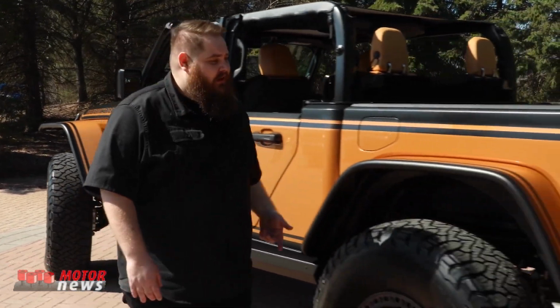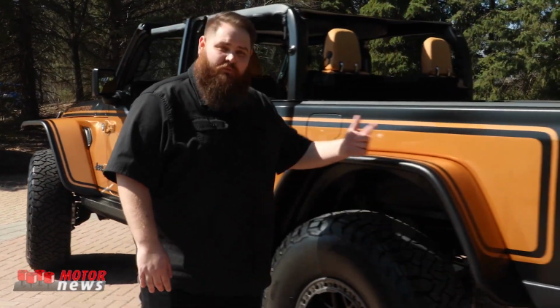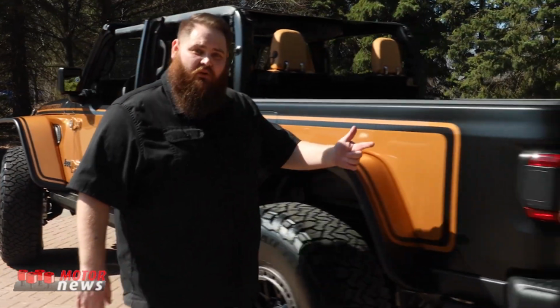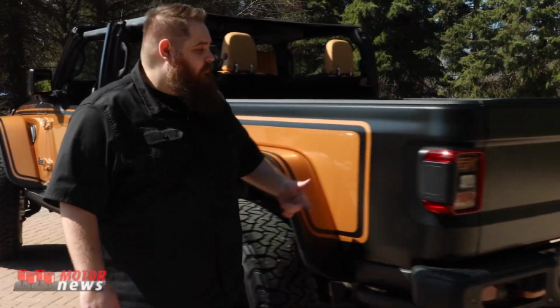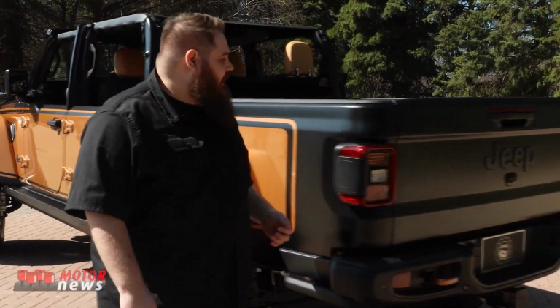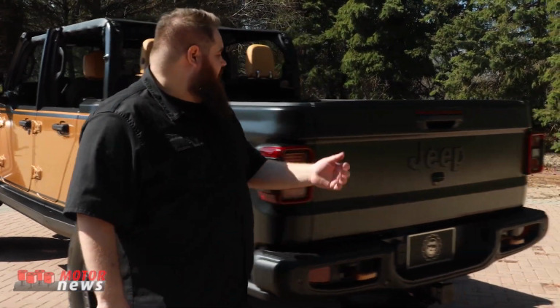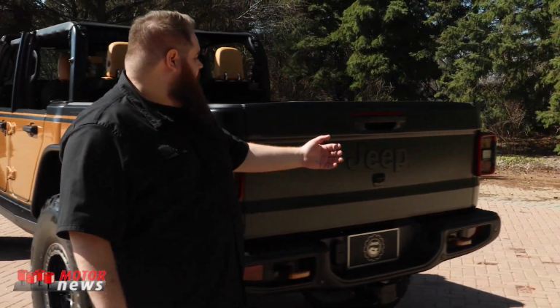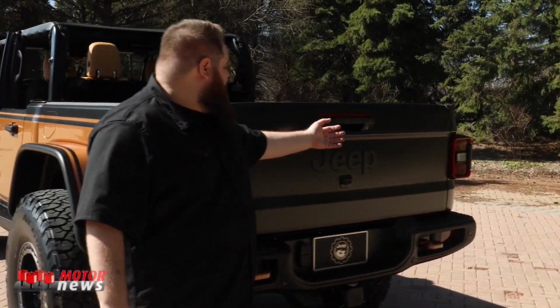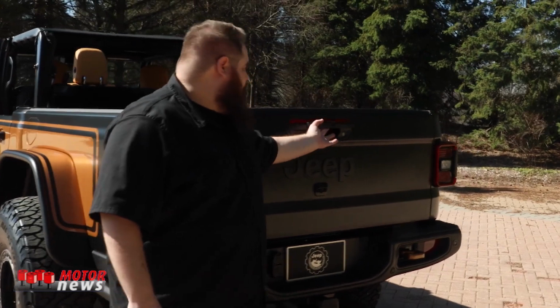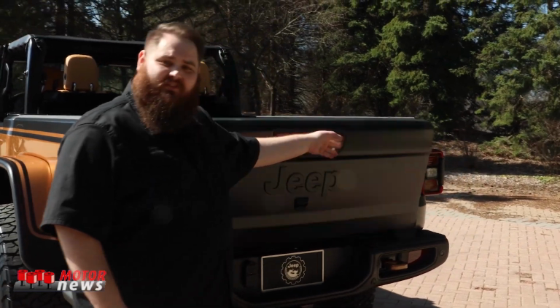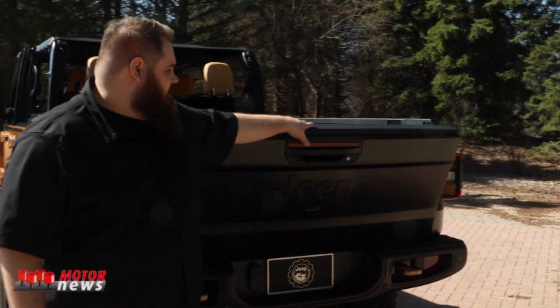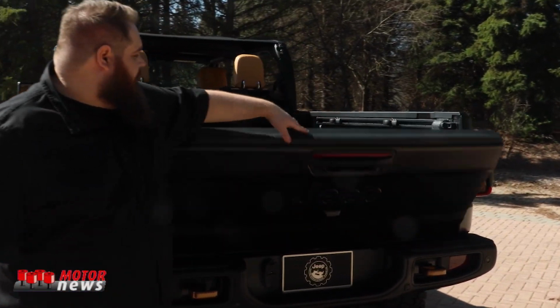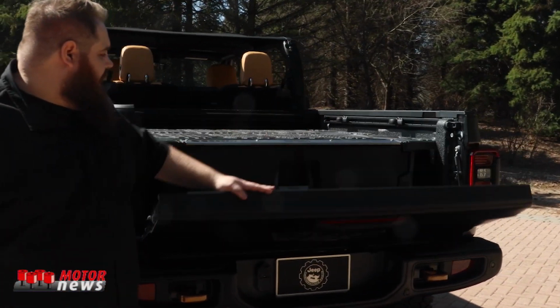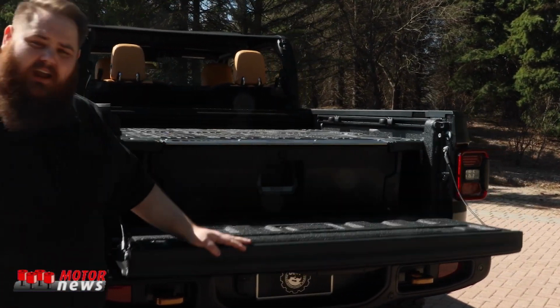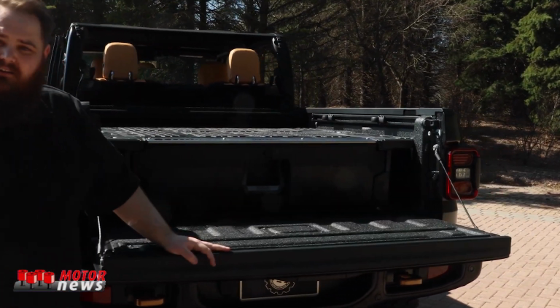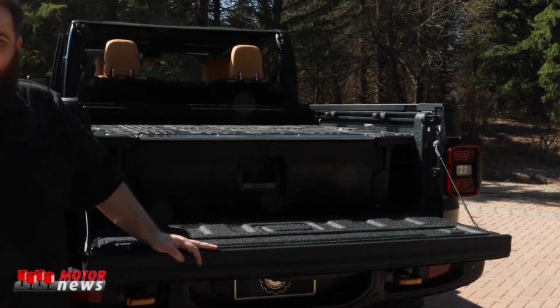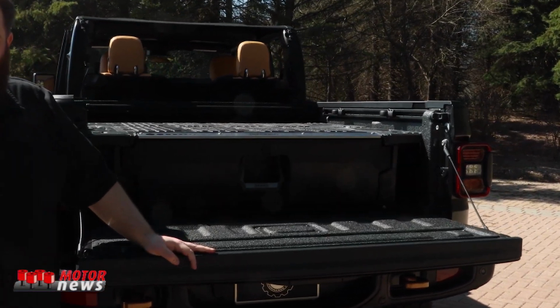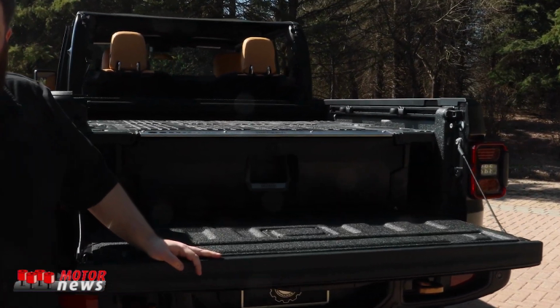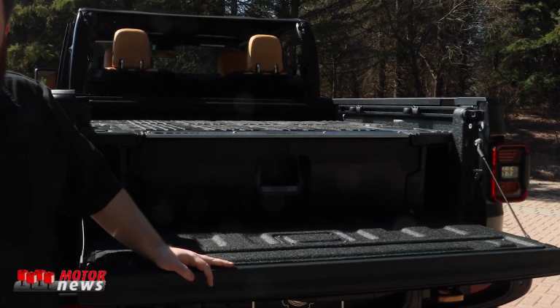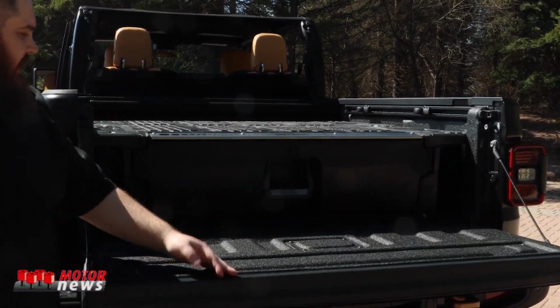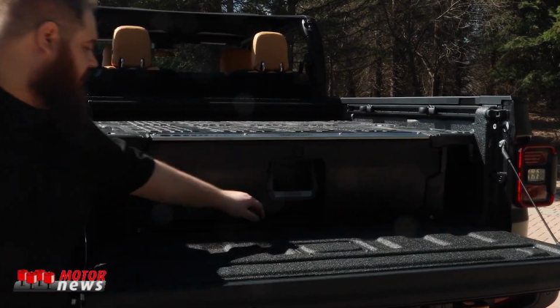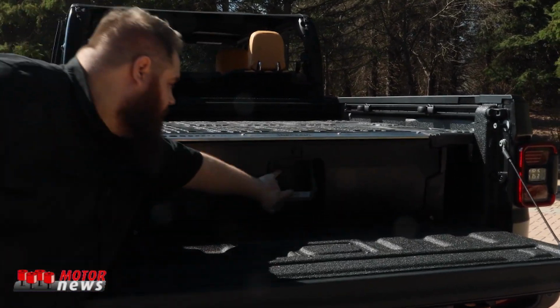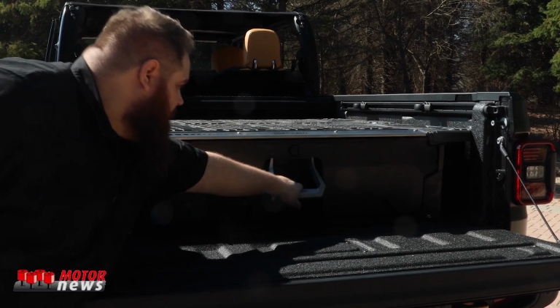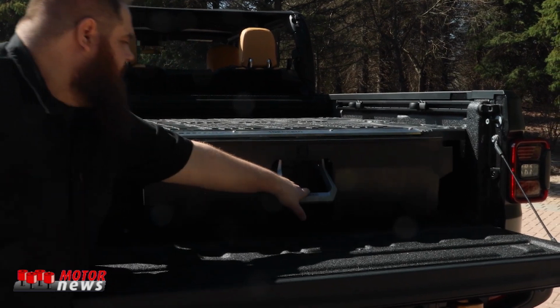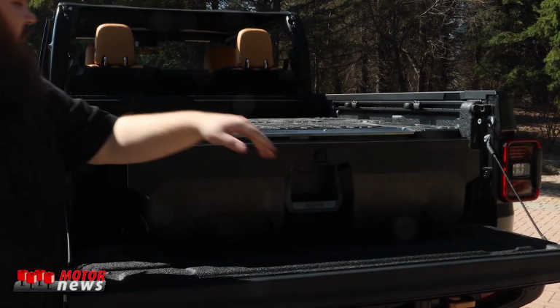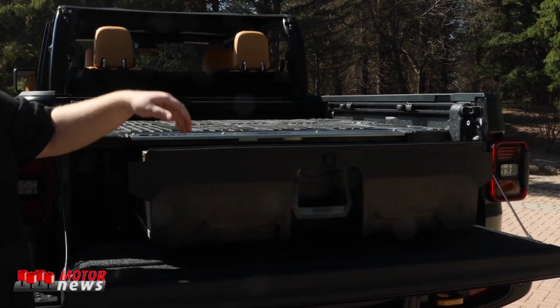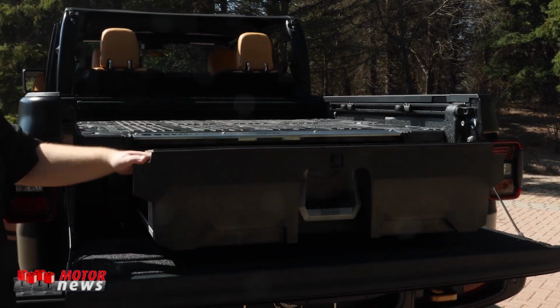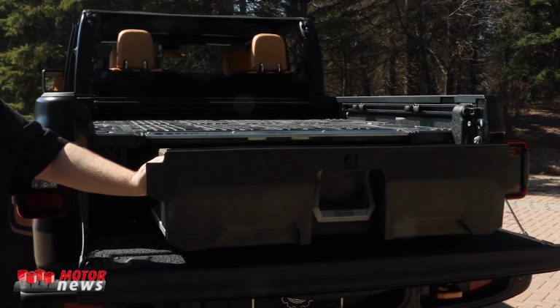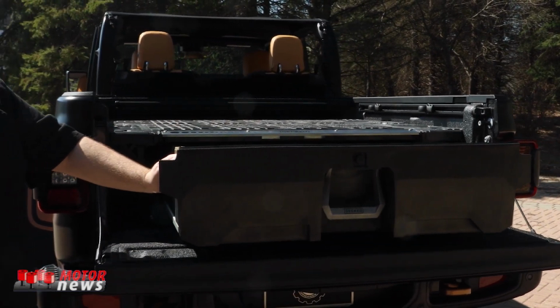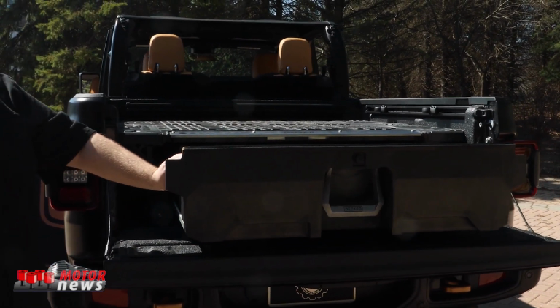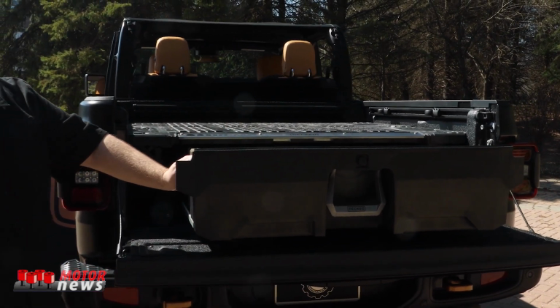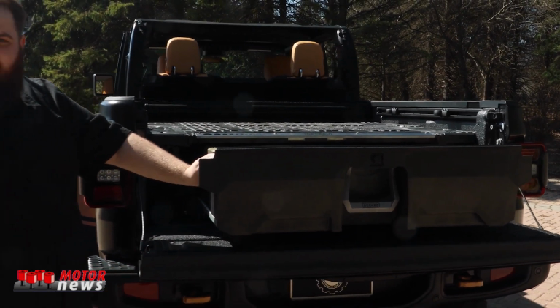And as we move around the back, you'll notice we also have a decked in-bed storage system to carry all your trail gear or whatever you might need to carry on your trip.